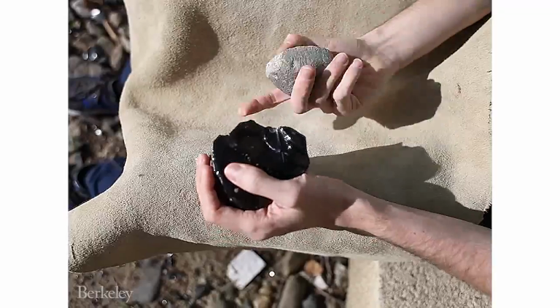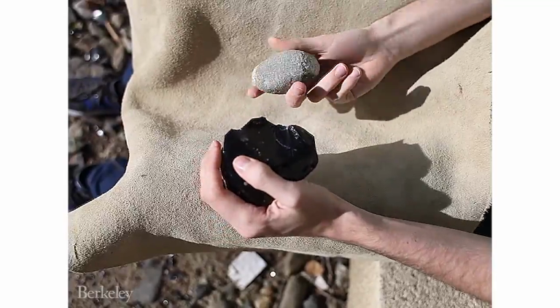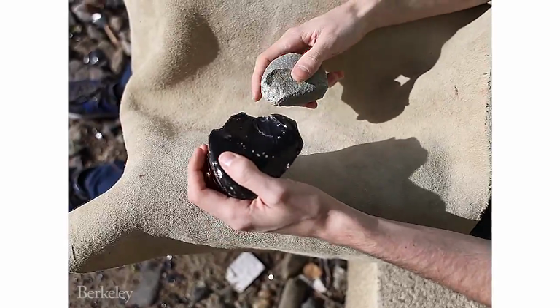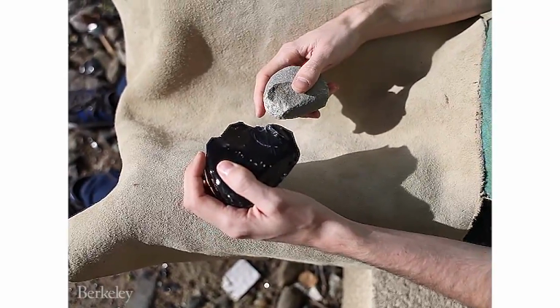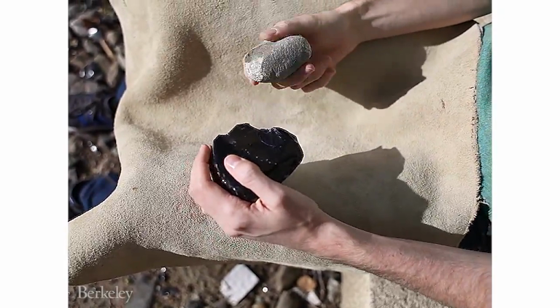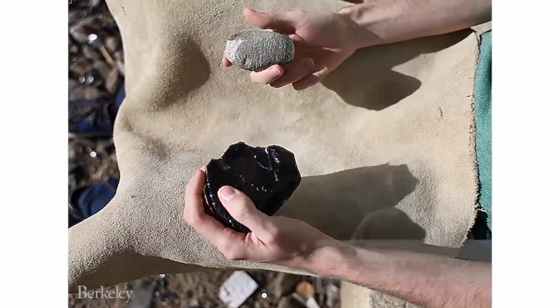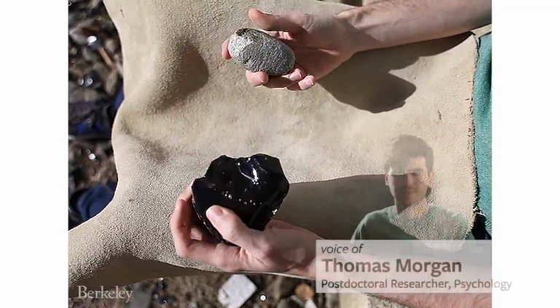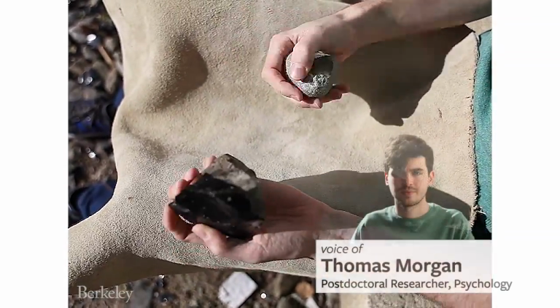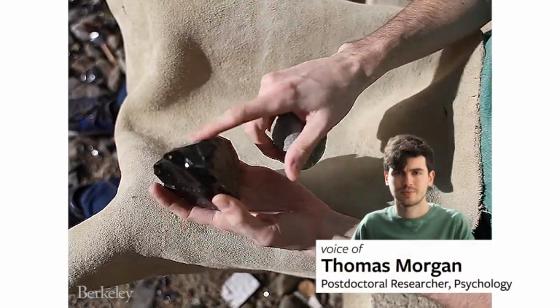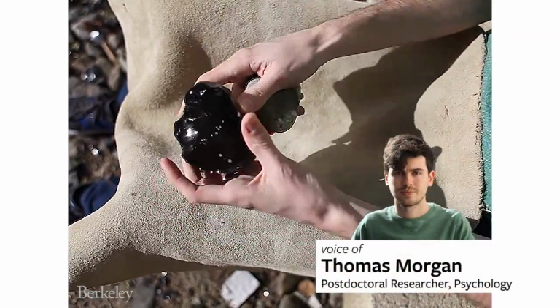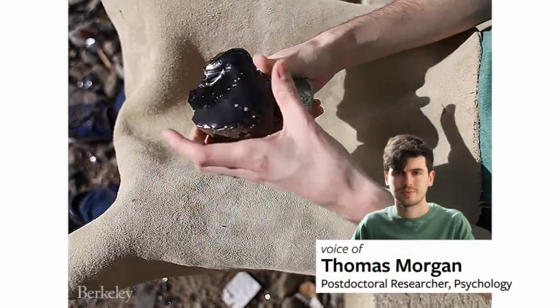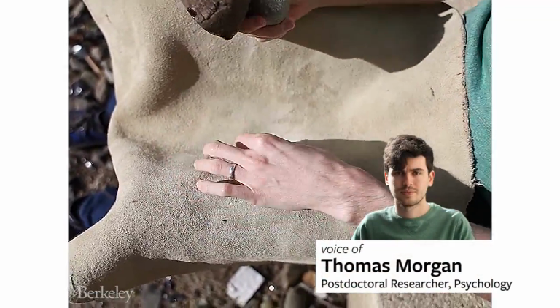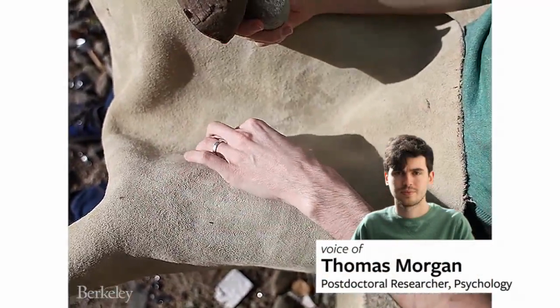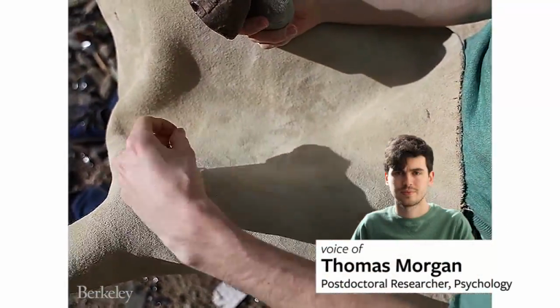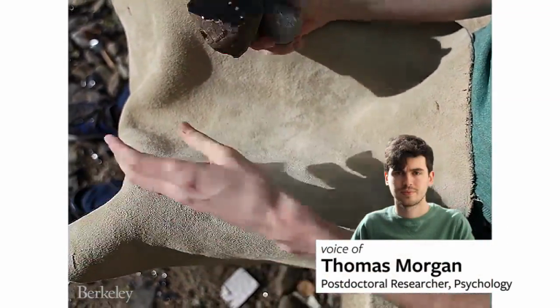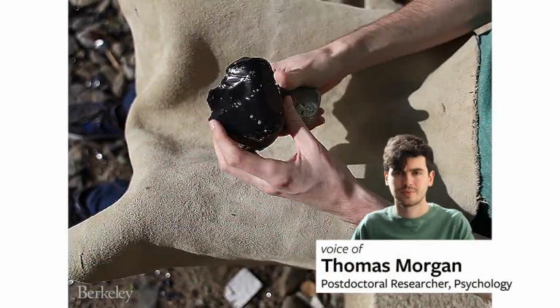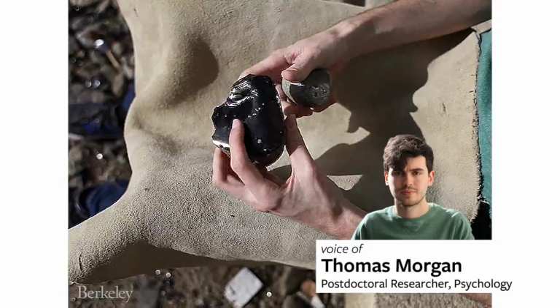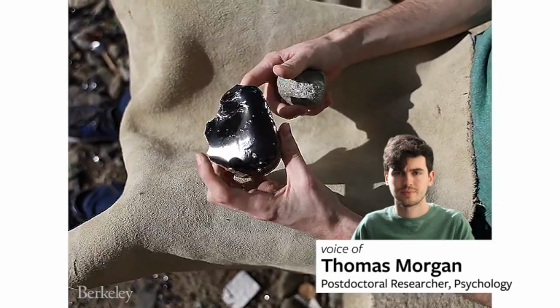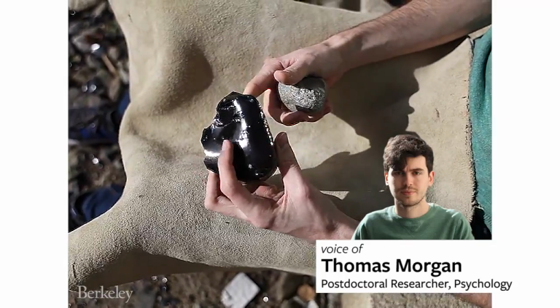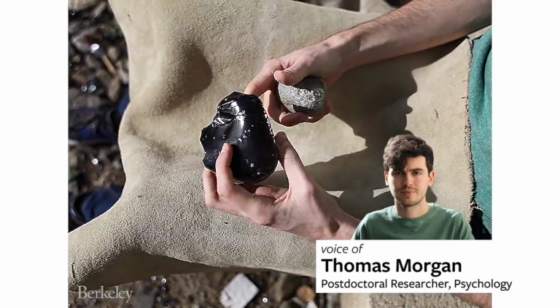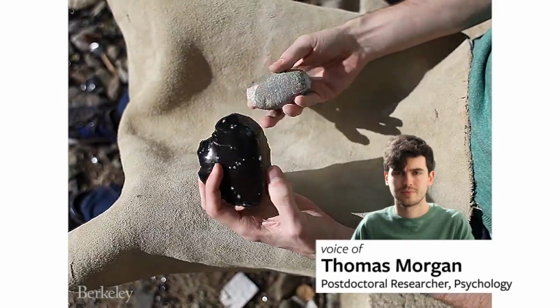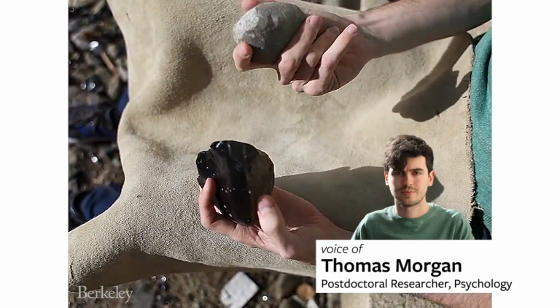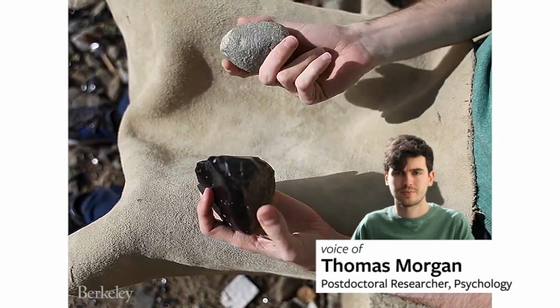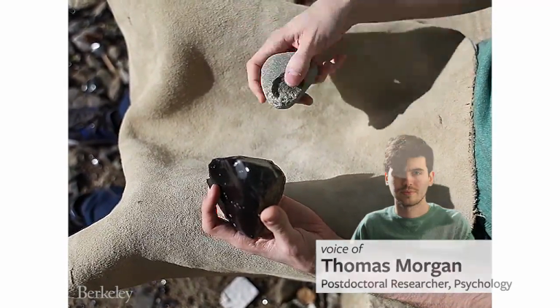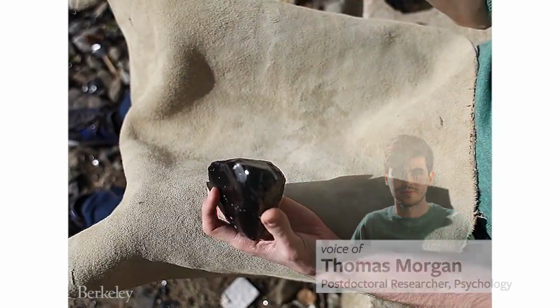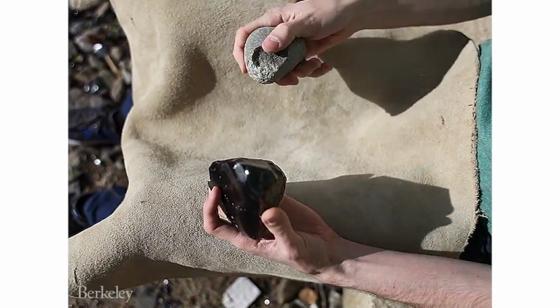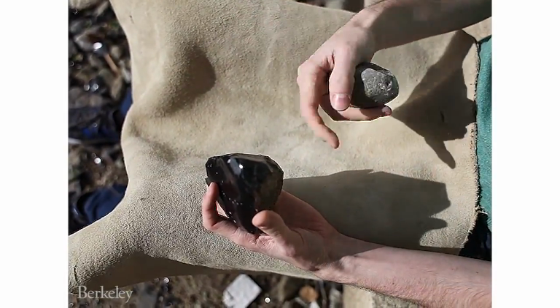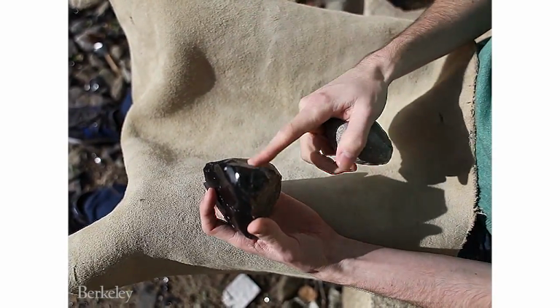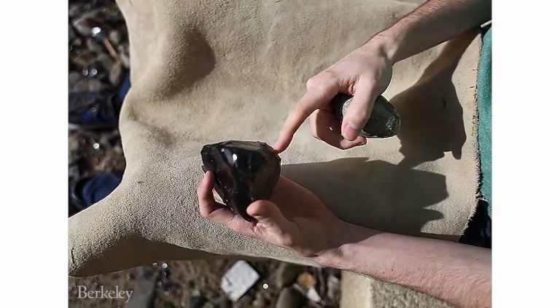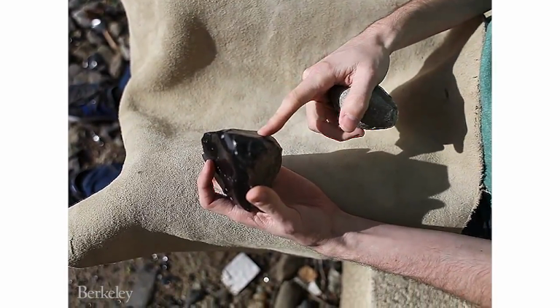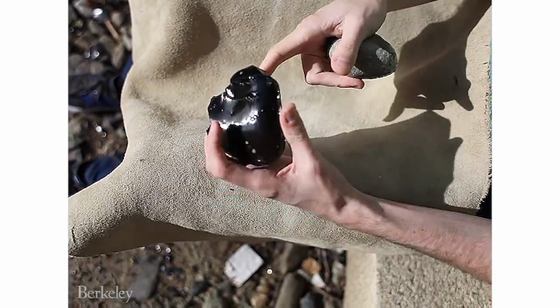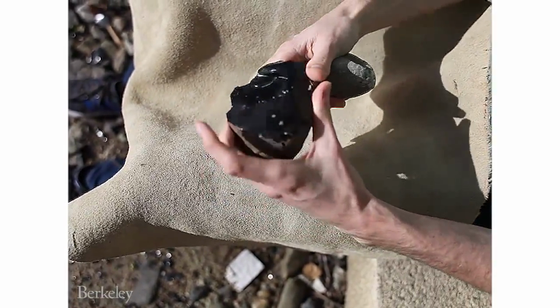So this is how you make an Oldowan flint flake. I've got some obsidian, which is the material from which I'm going to make the flake tools, and this is my granite hammerstone, which I'm going to use to strike on the obsidian to make the tools.